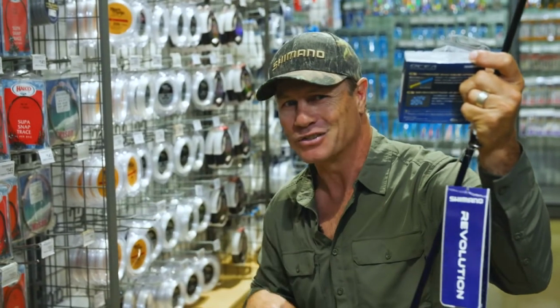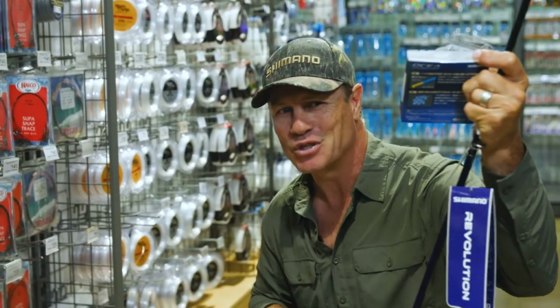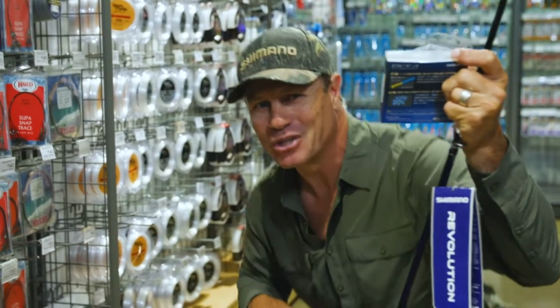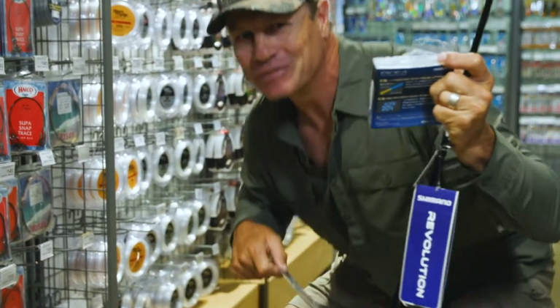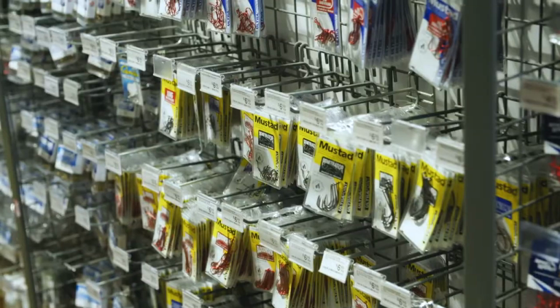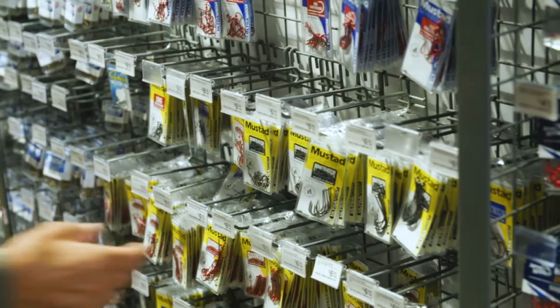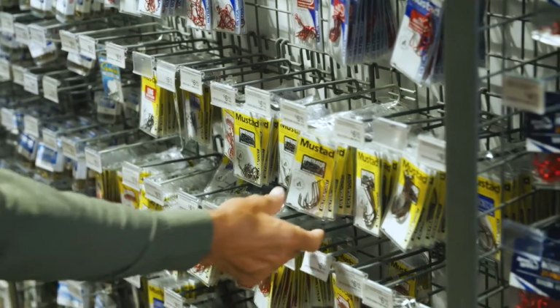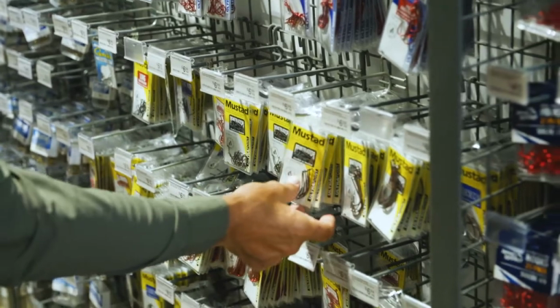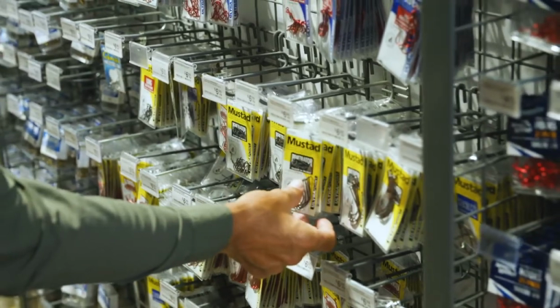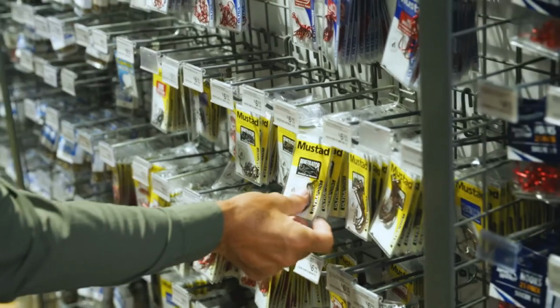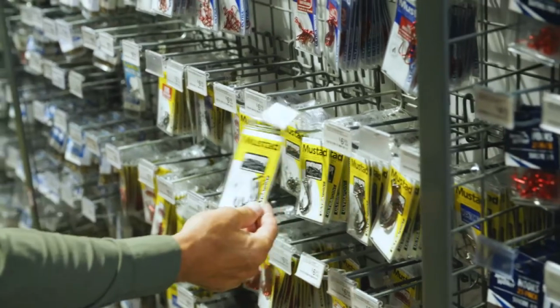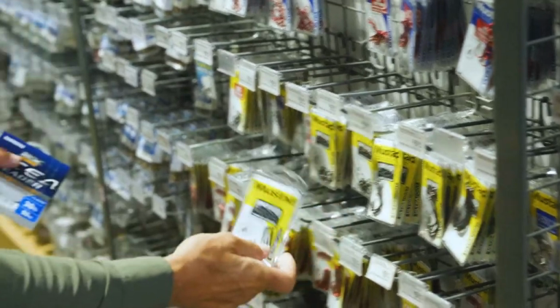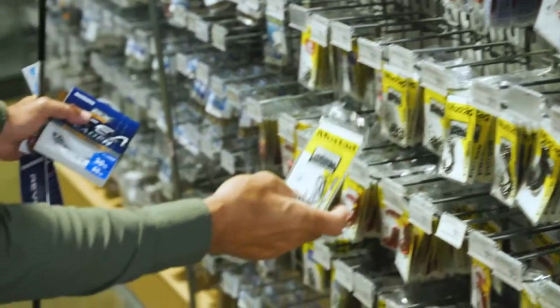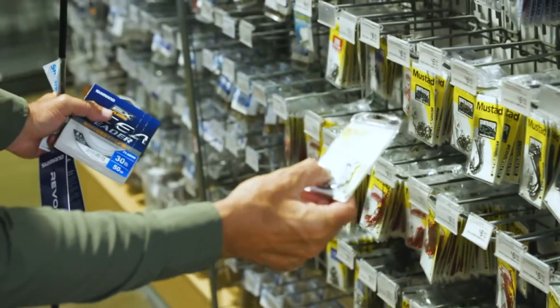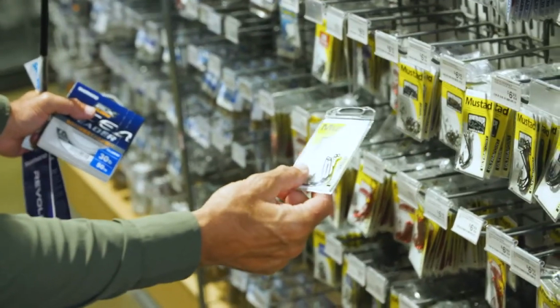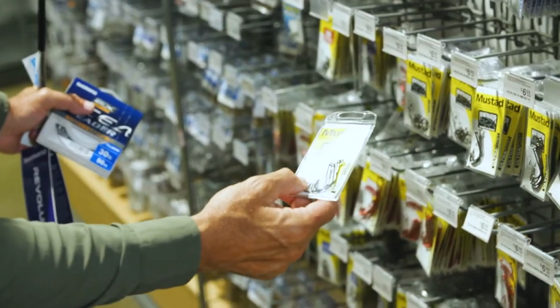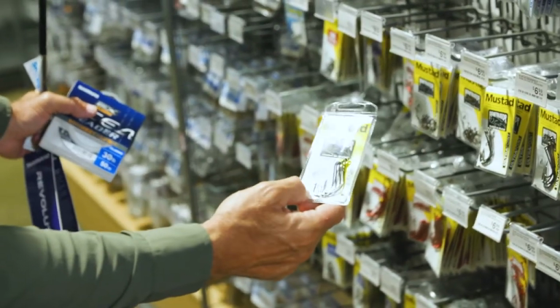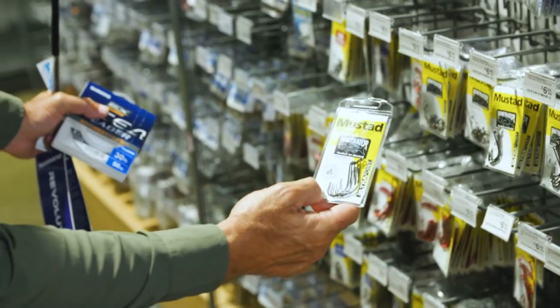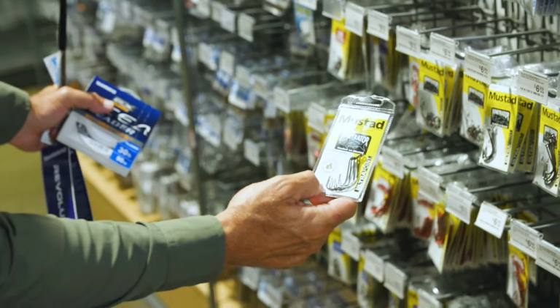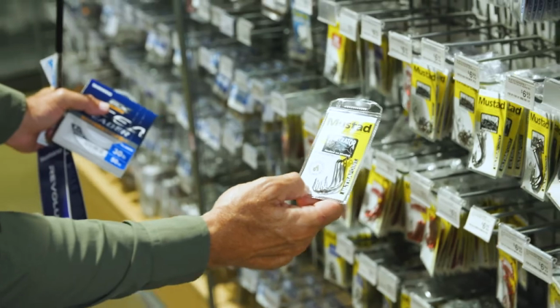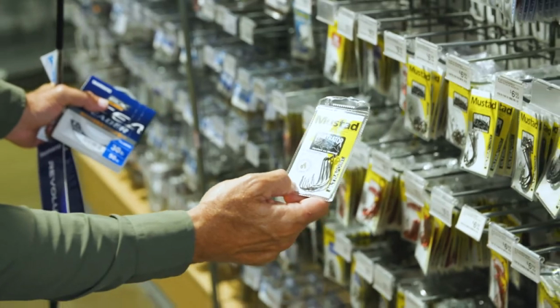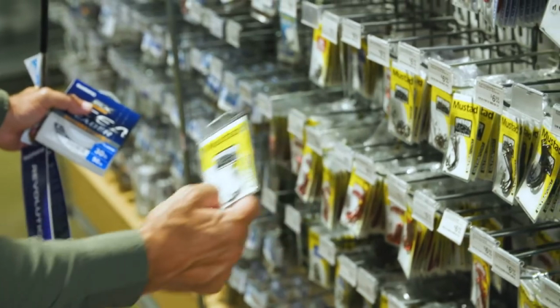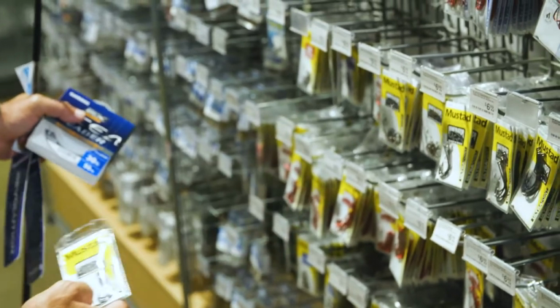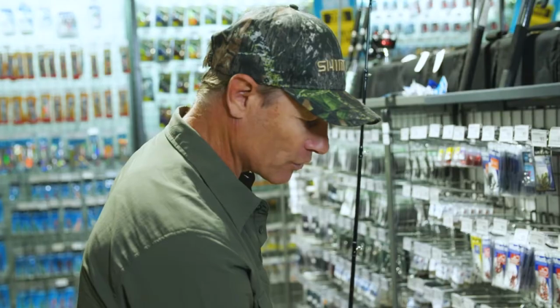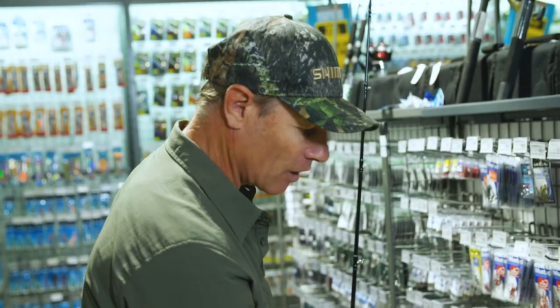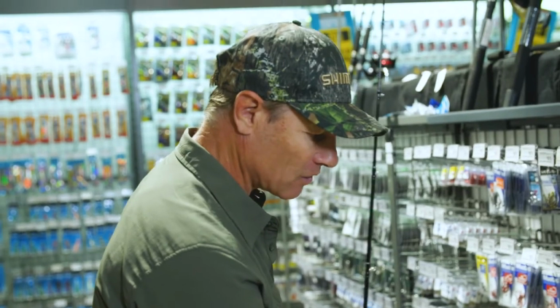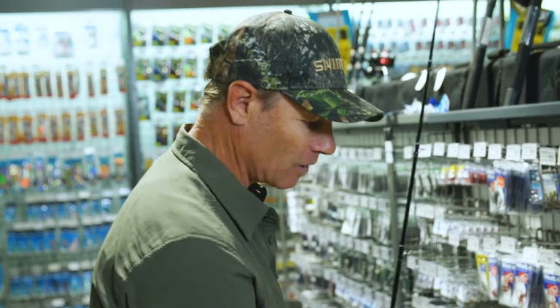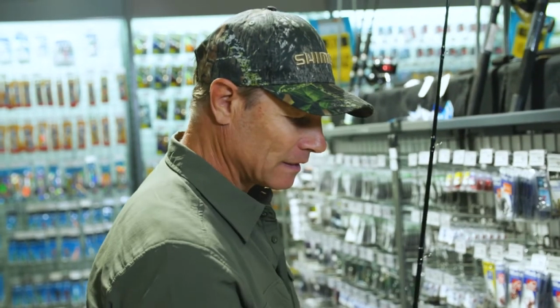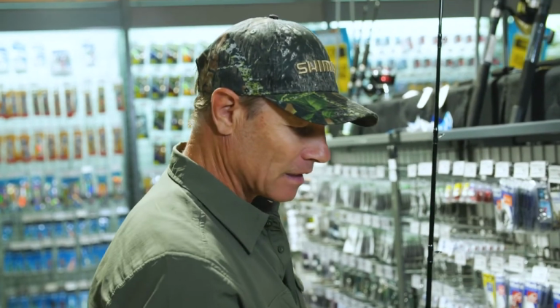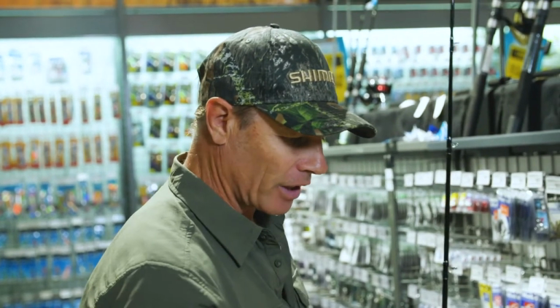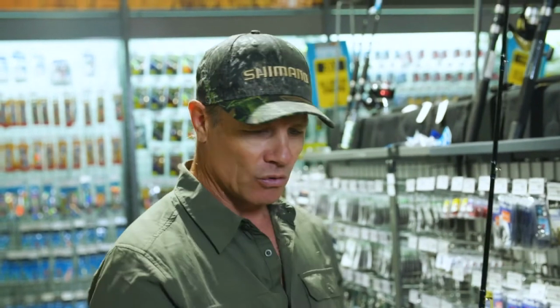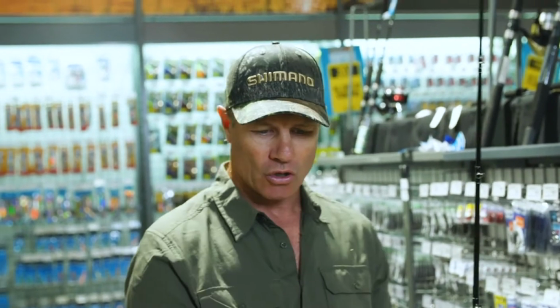They've got super sharp teeth, so I'll need some super sharp hooks — these Mustad Penetrators. As you can see, nice light gauge. You can go 5.0 or 6.0; these are 6.0 and they will do the job.